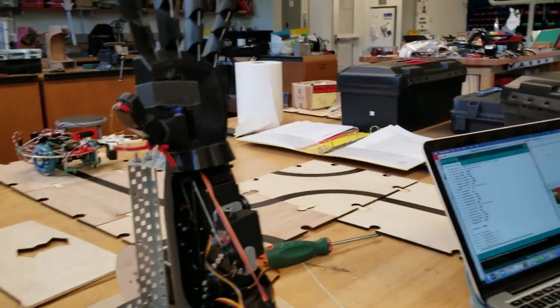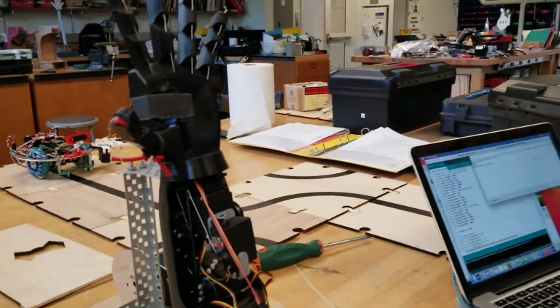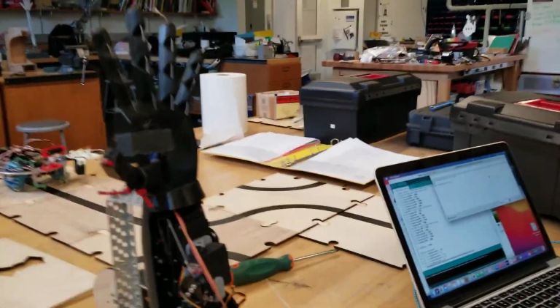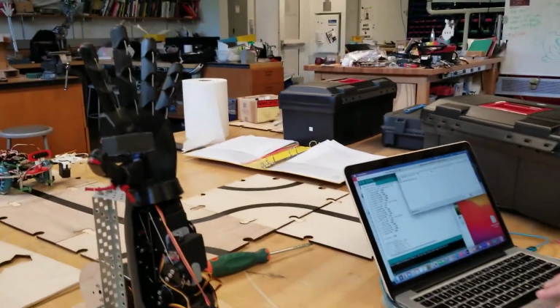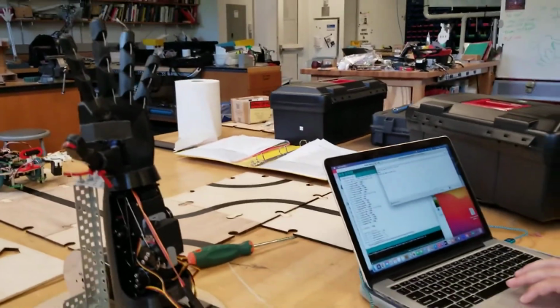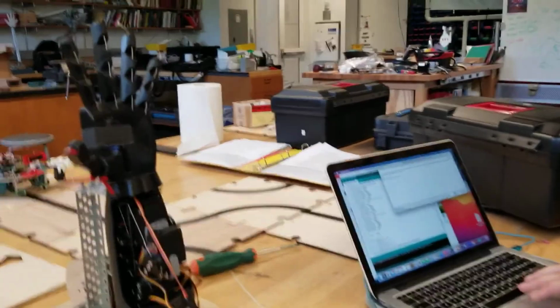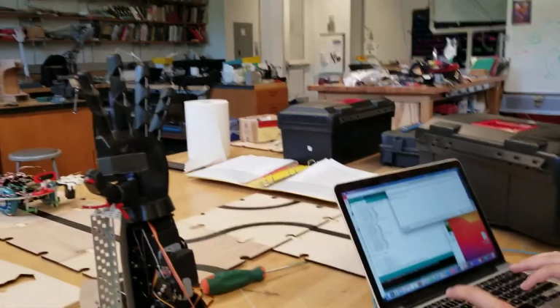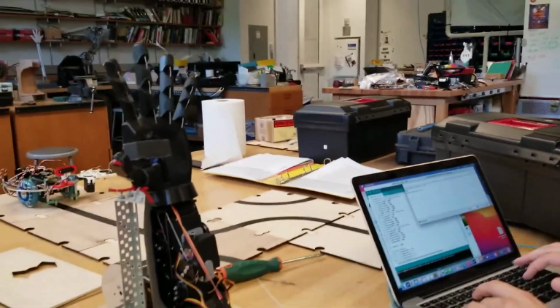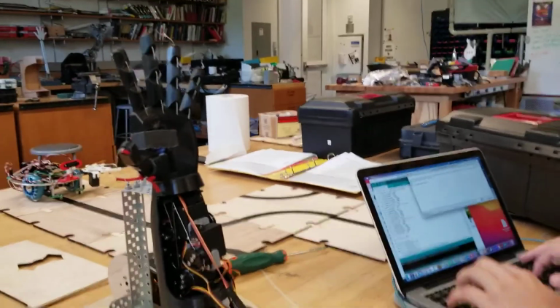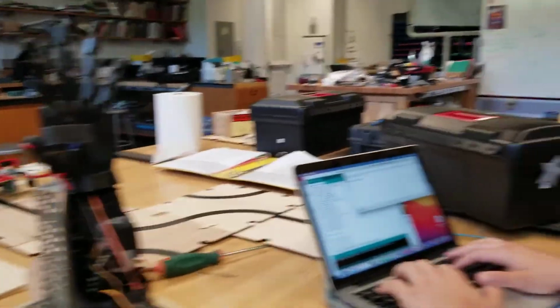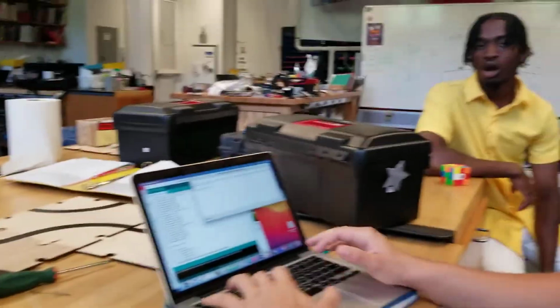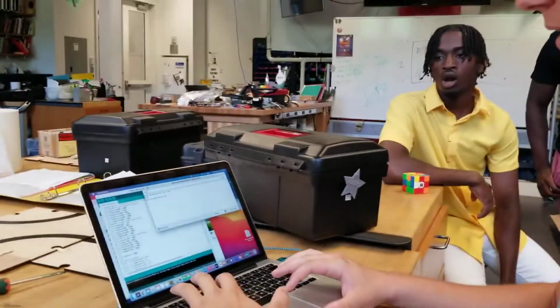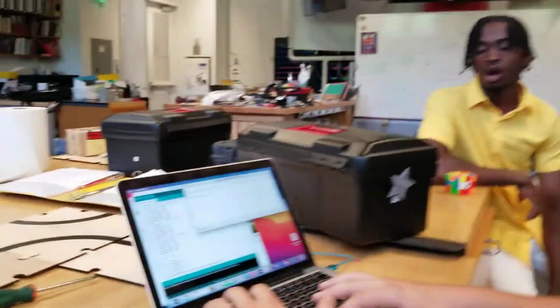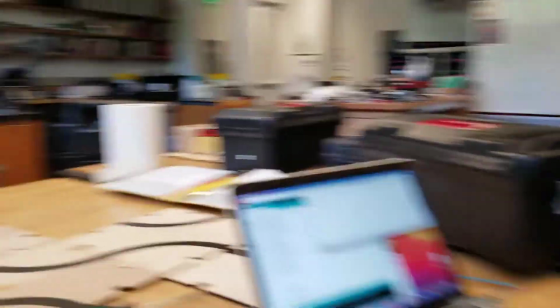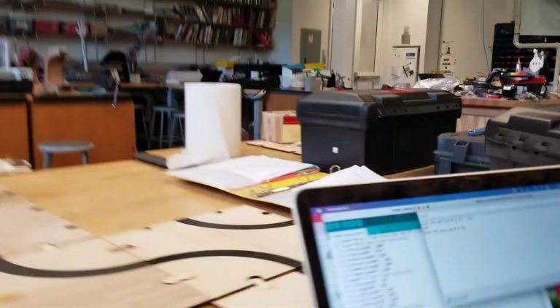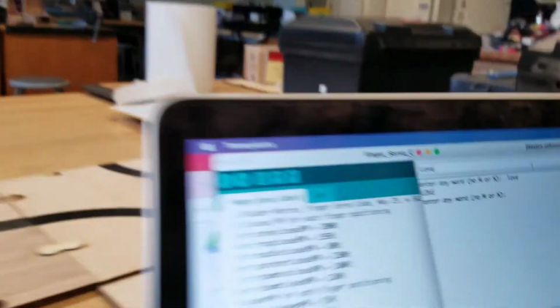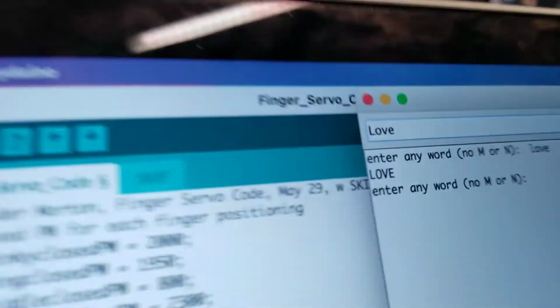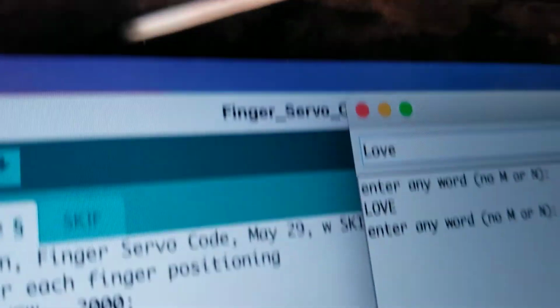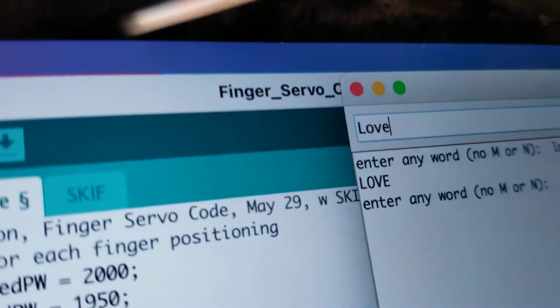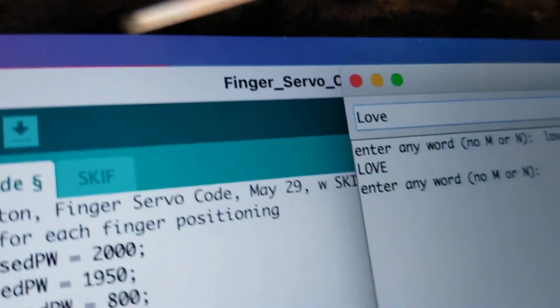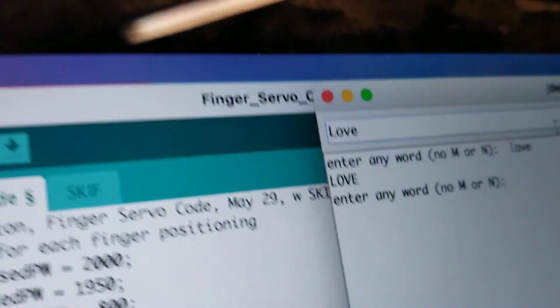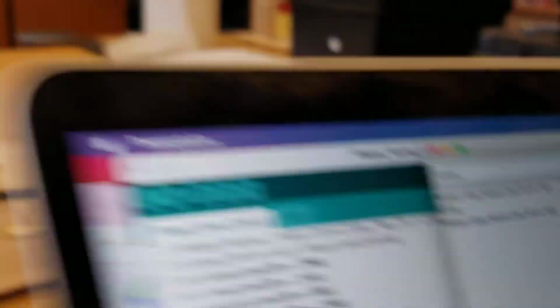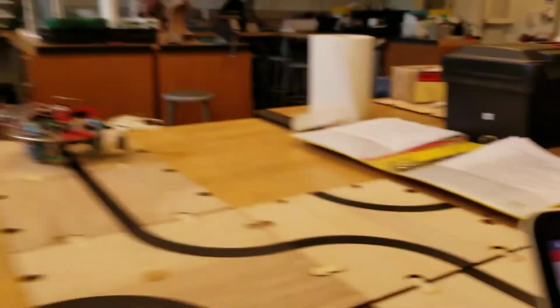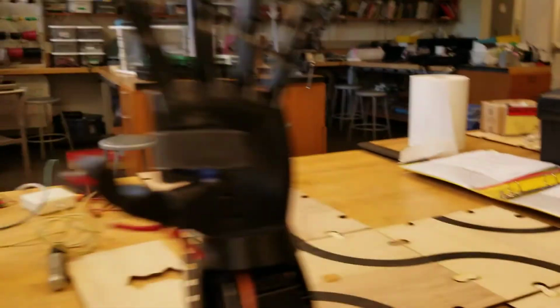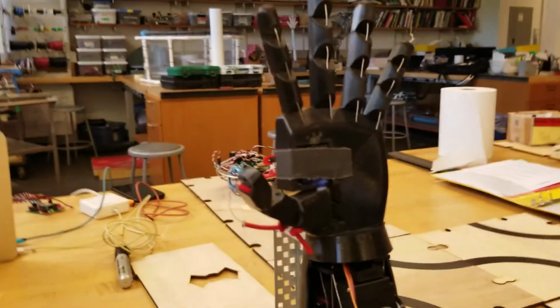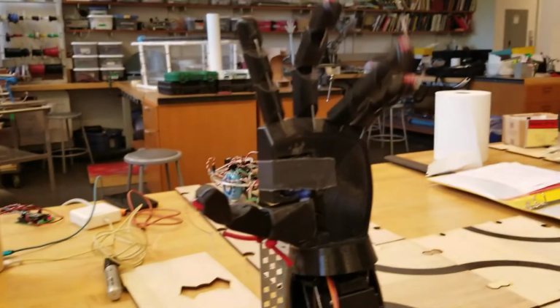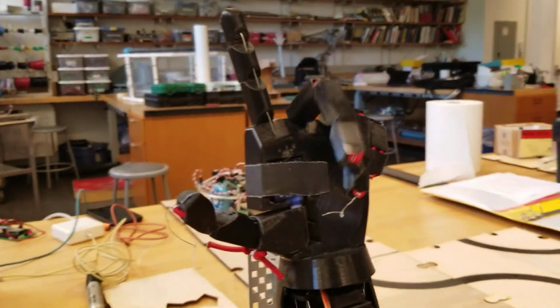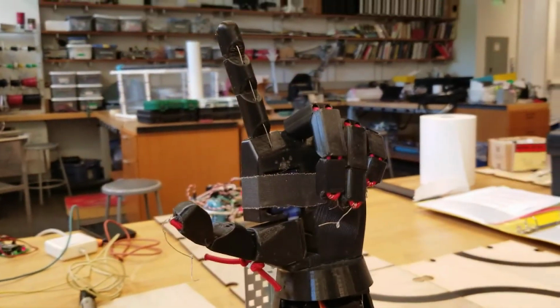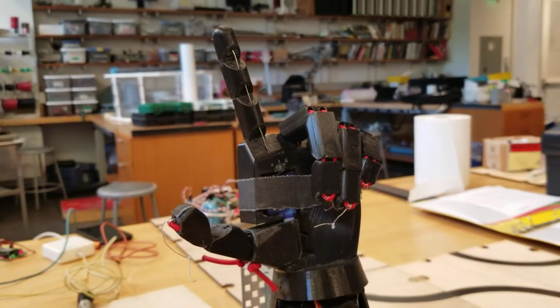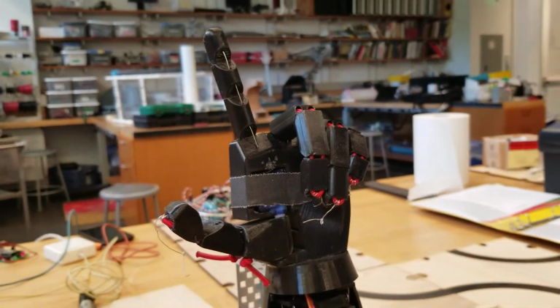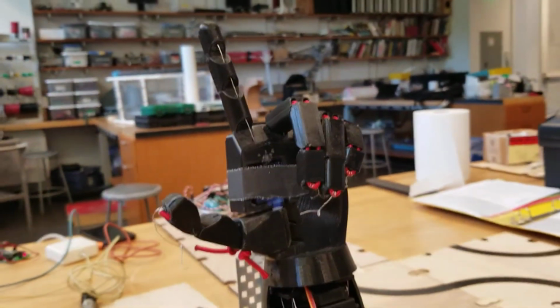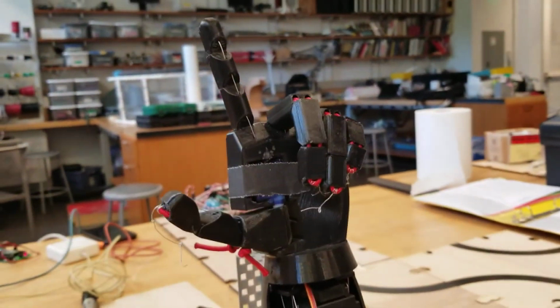This was a Thingiverse download. So here, now I'm going to show you an example. 'Love' is one word that works really well. I'll type love and it'll go letter by letter.